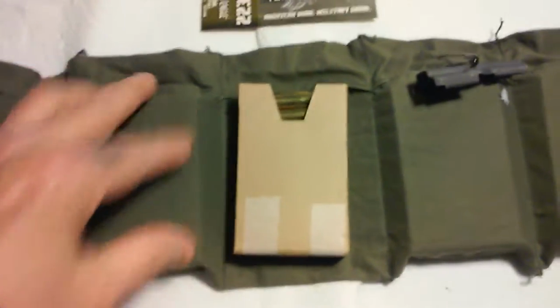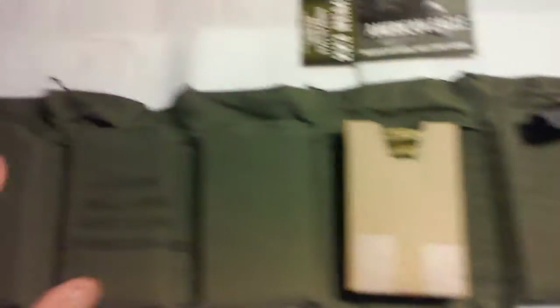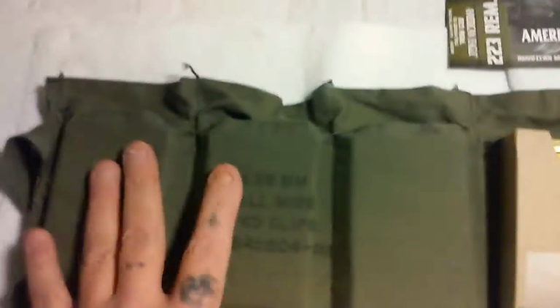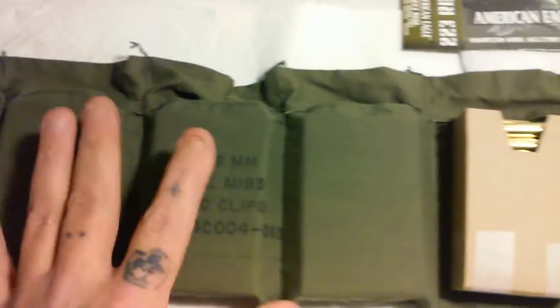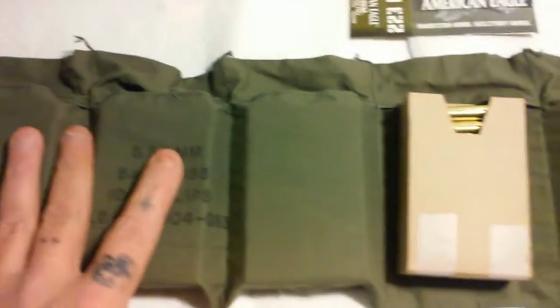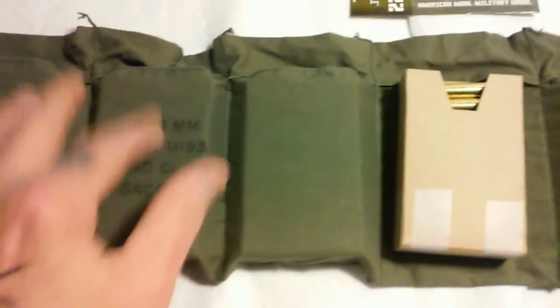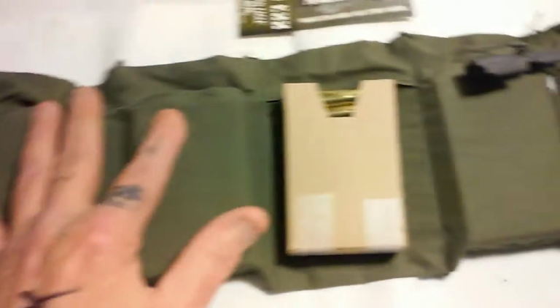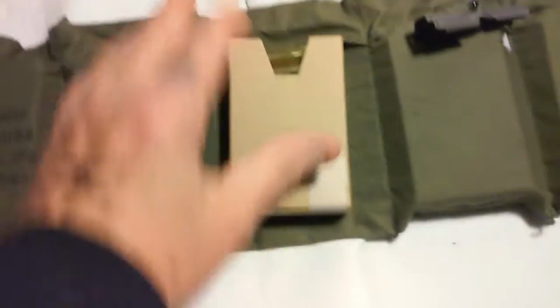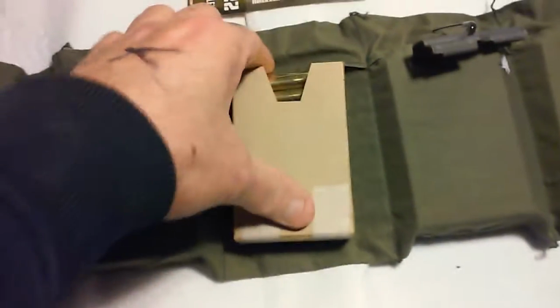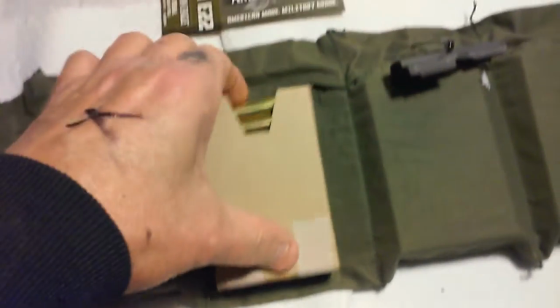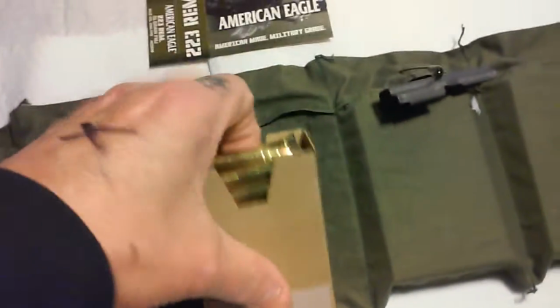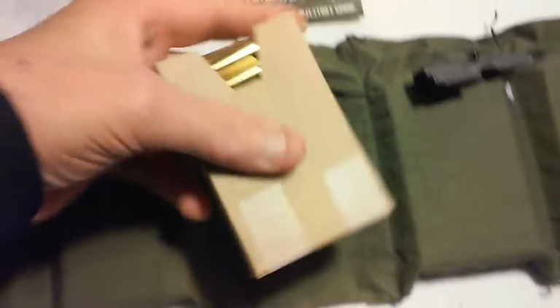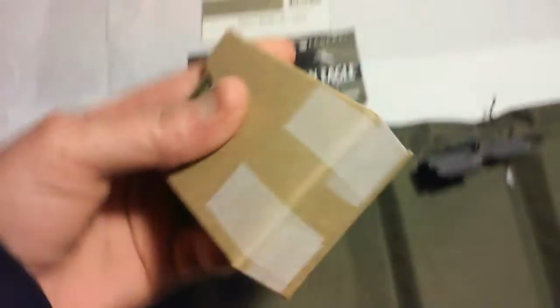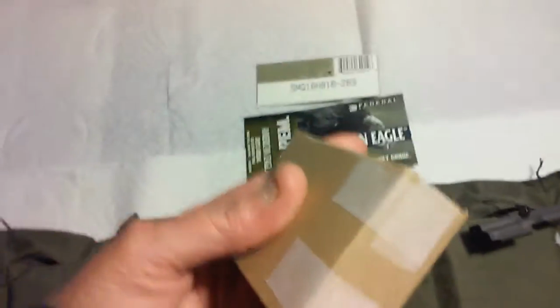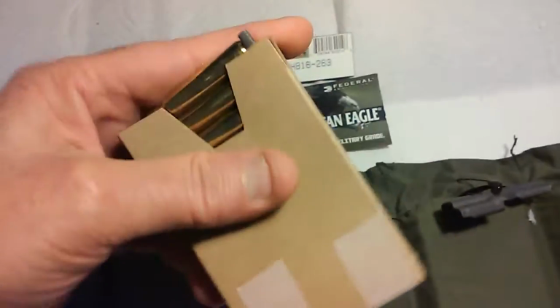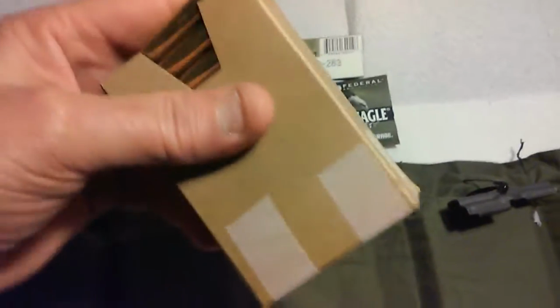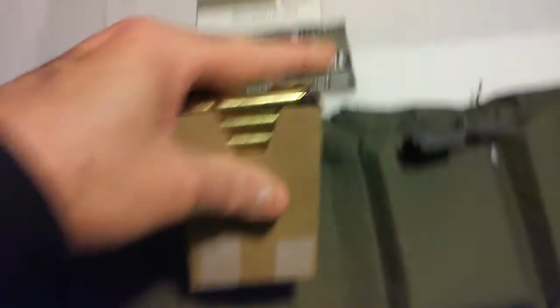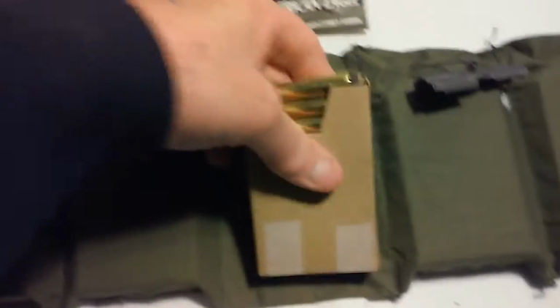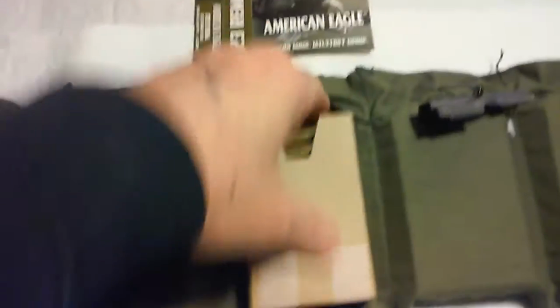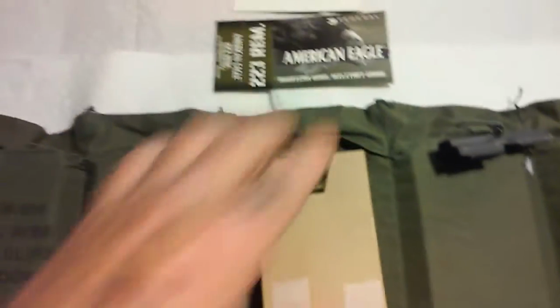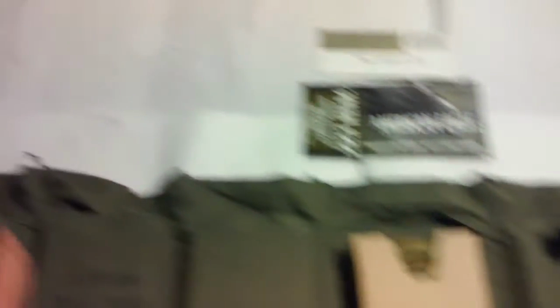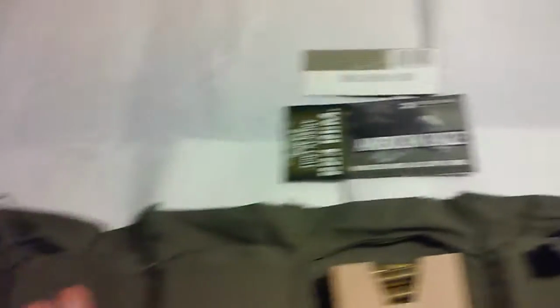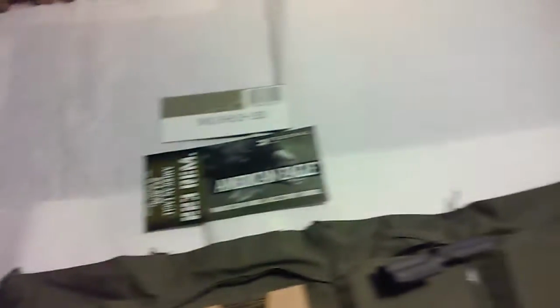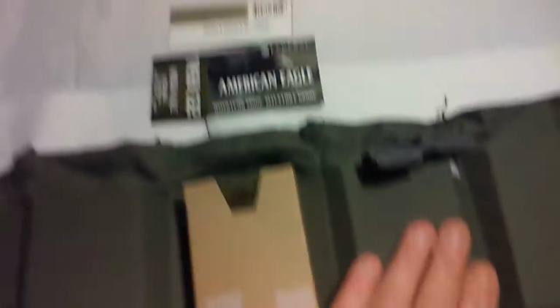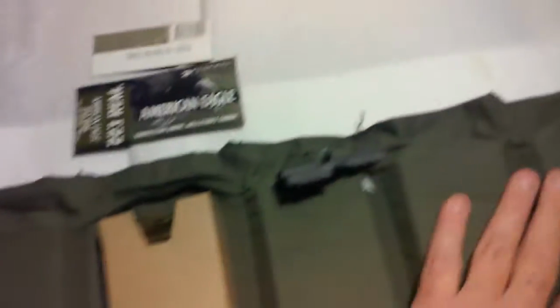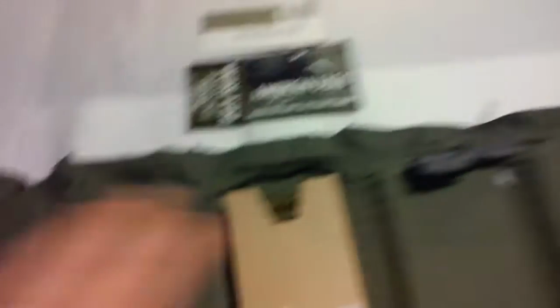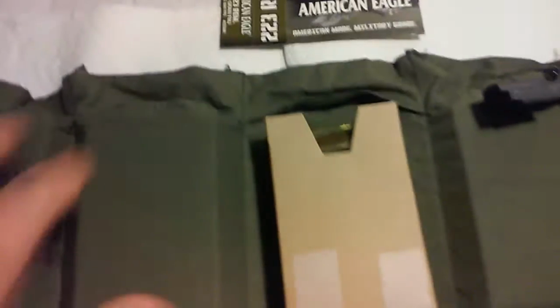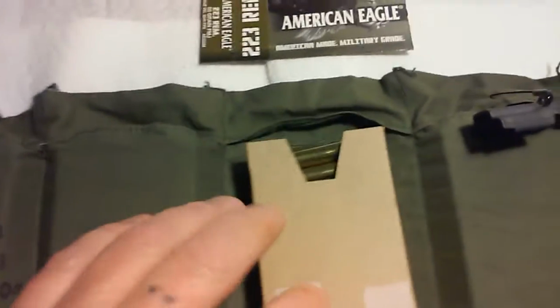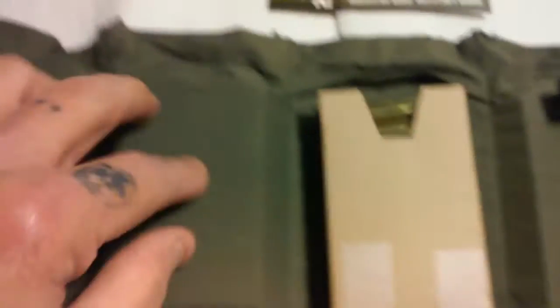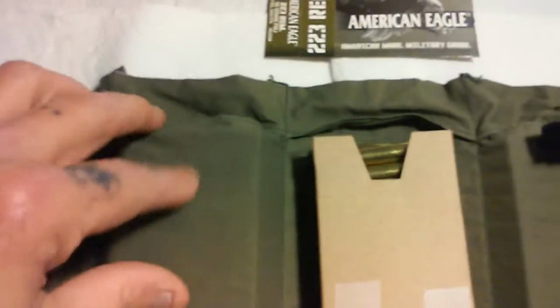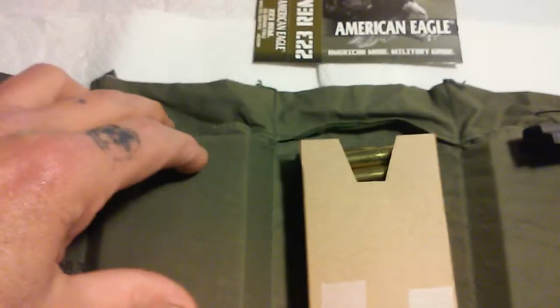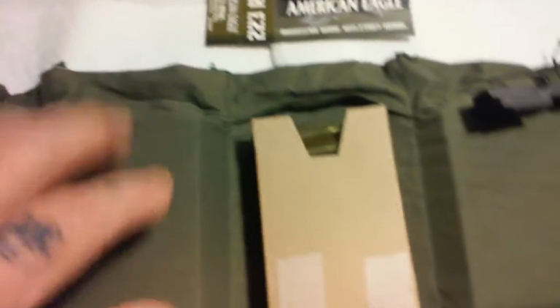So I packed these up, I taped all my cardboard silencers up and everything, and got them all full. These were actually kind of a pain getting into these little sleeves.